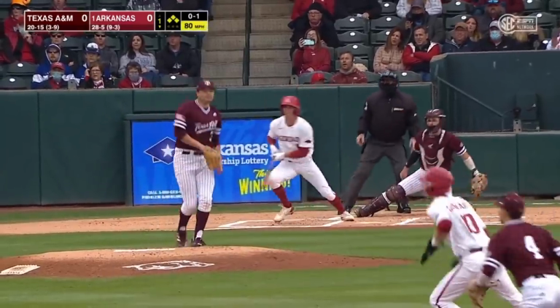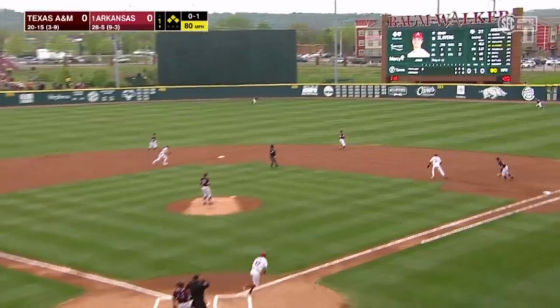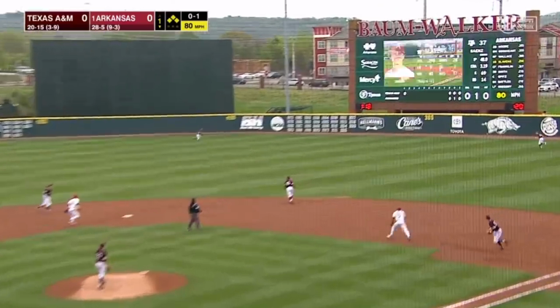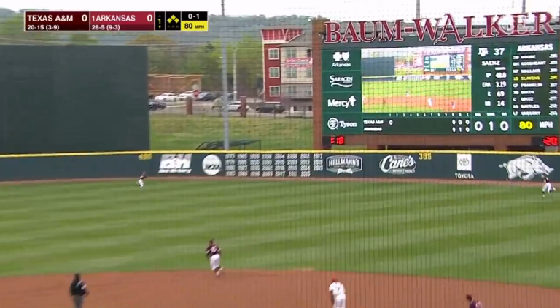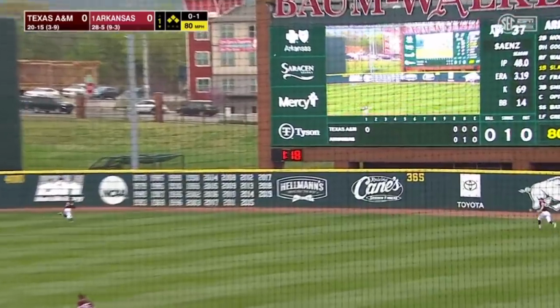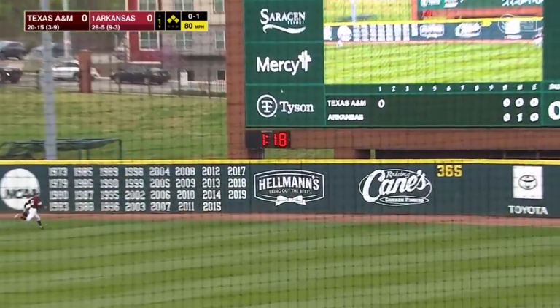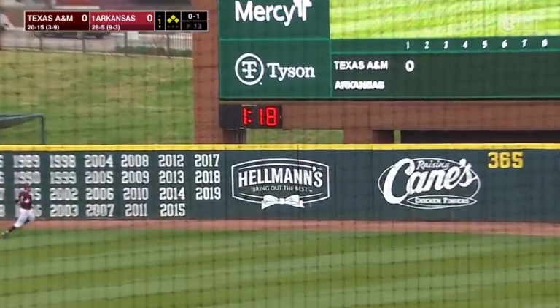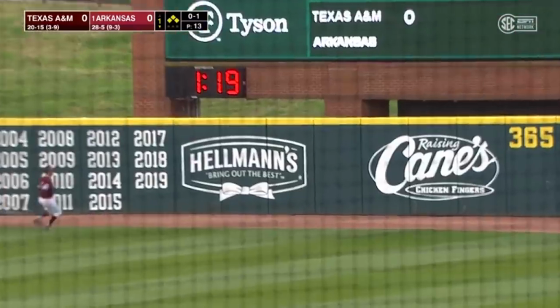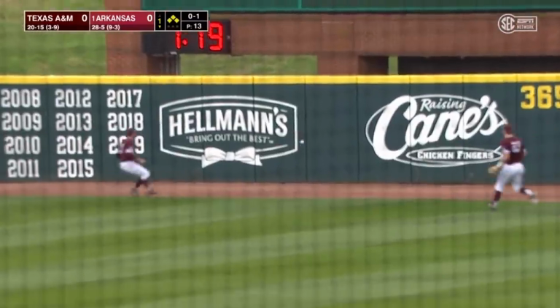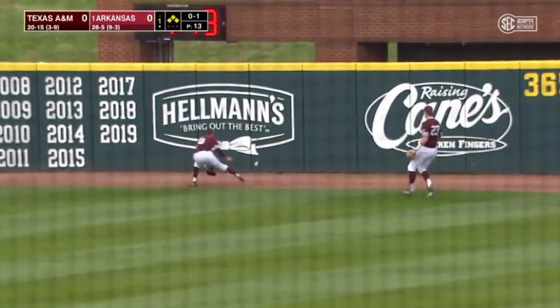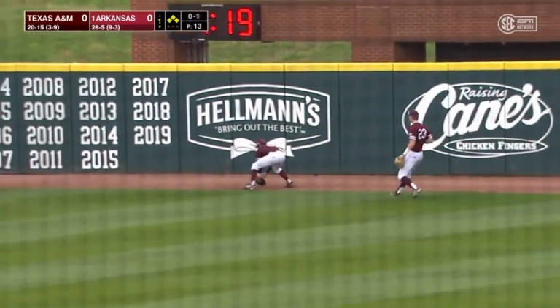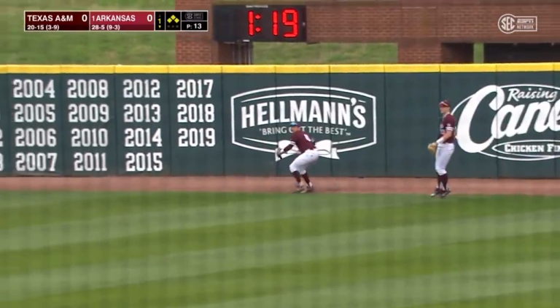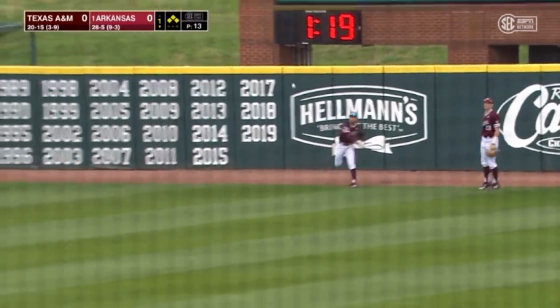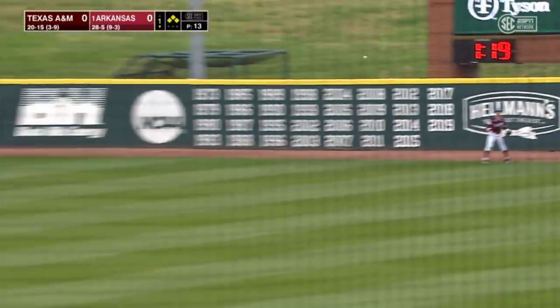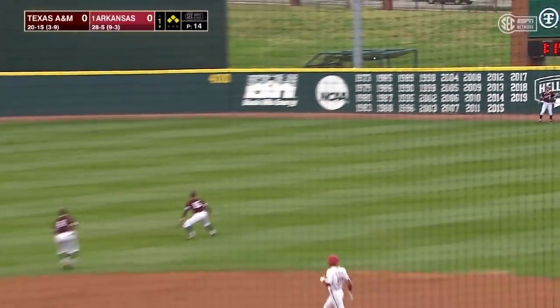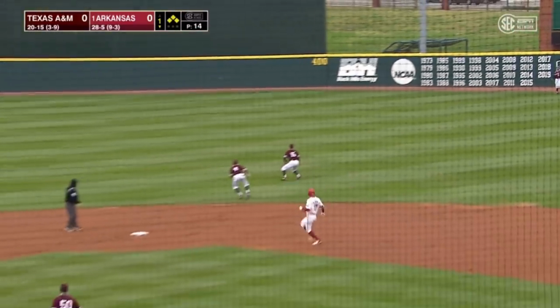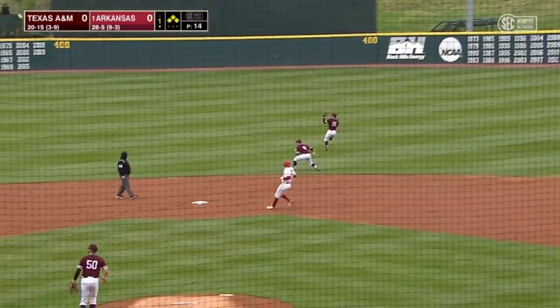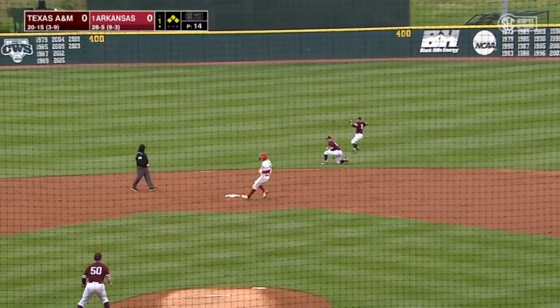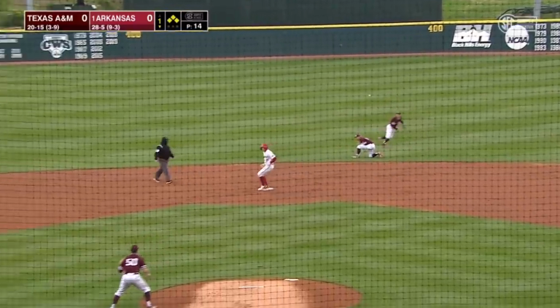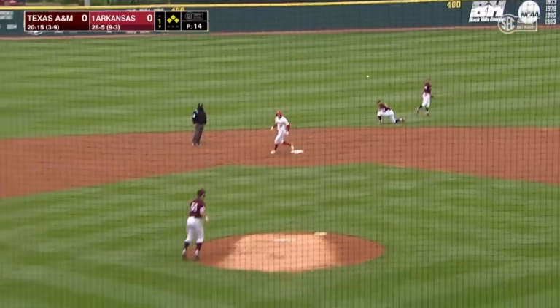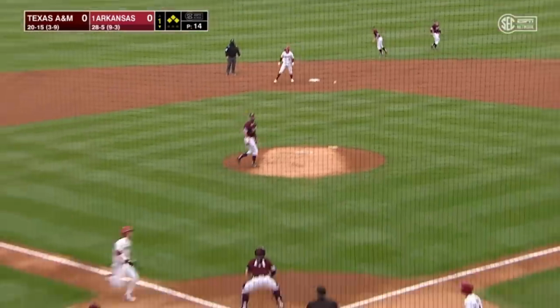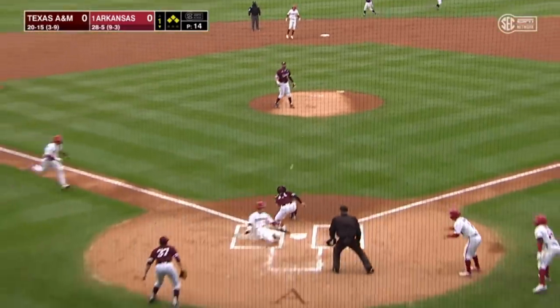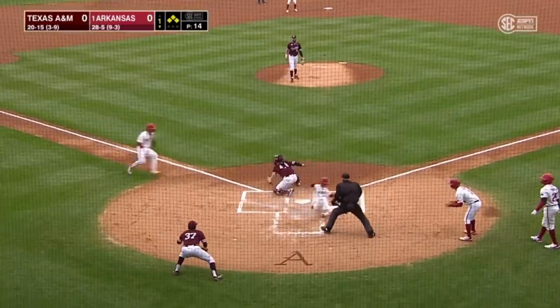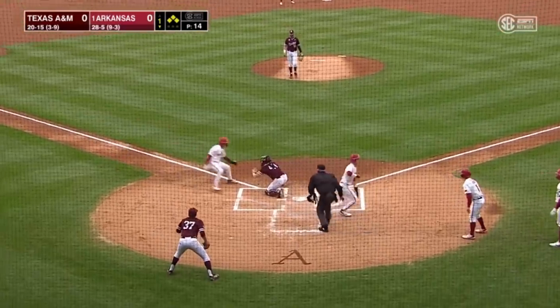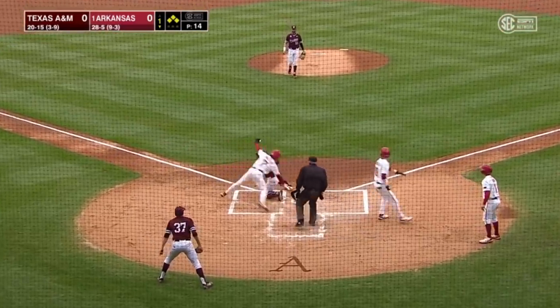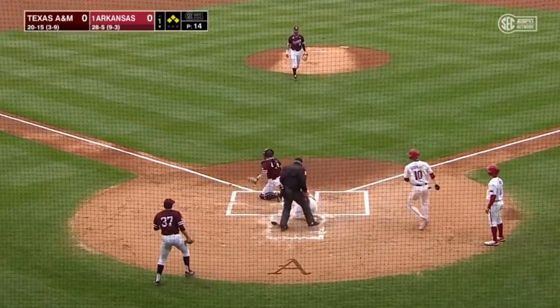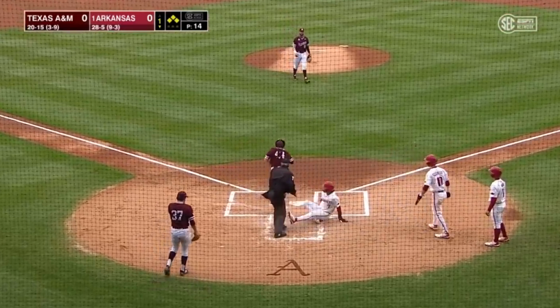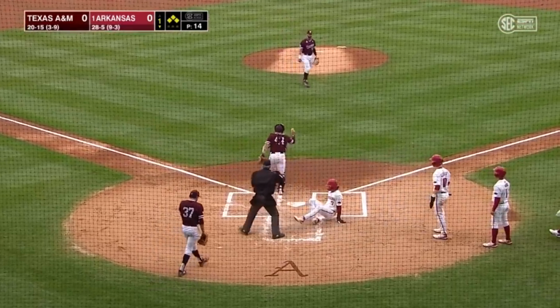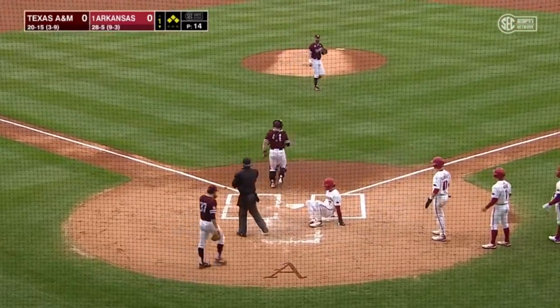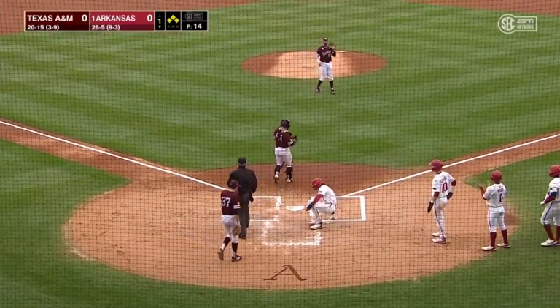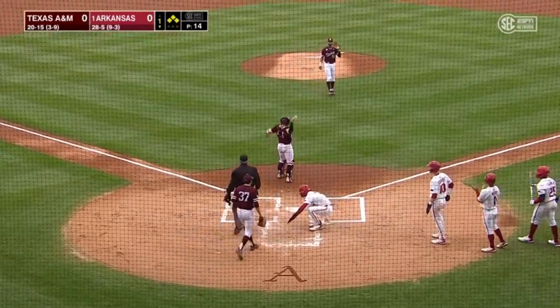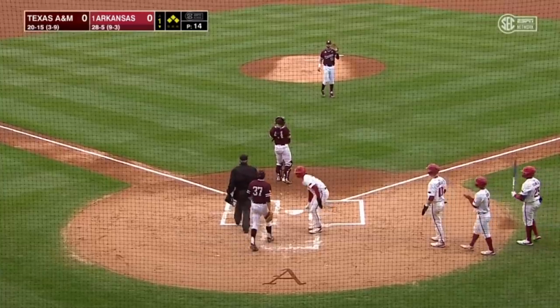That ball's drilled in the gap in right center field. It's down, going to the fence. The question is, will it score three? Wallace around third — he's going to run through a stop sign. The throw to the plate, and he is out. Tagged by Hohner.